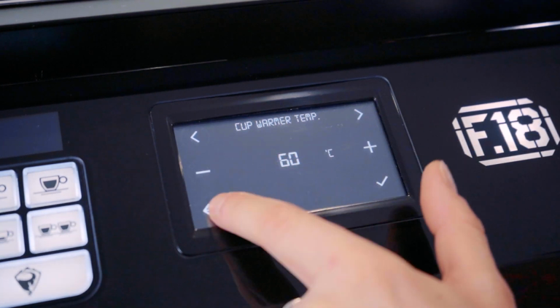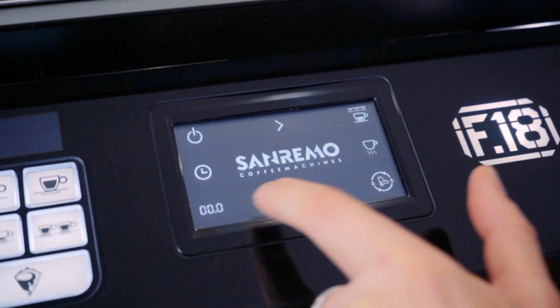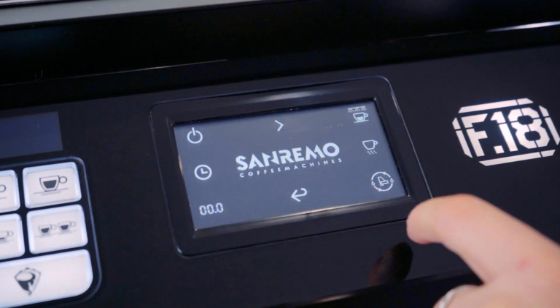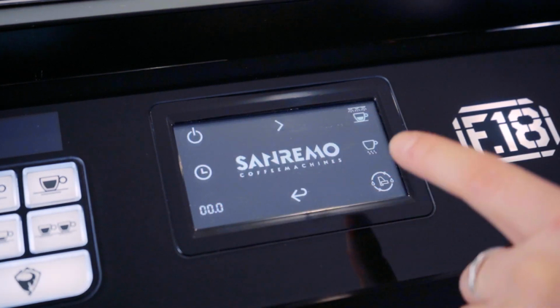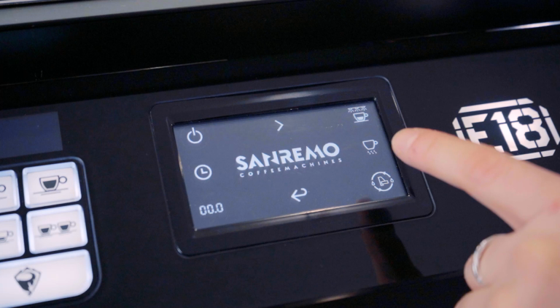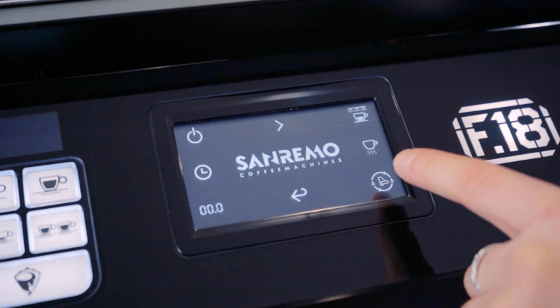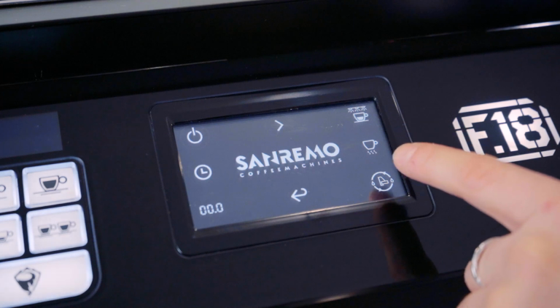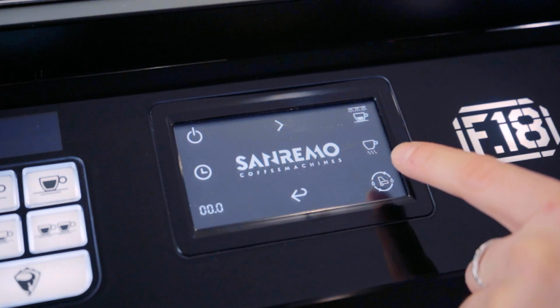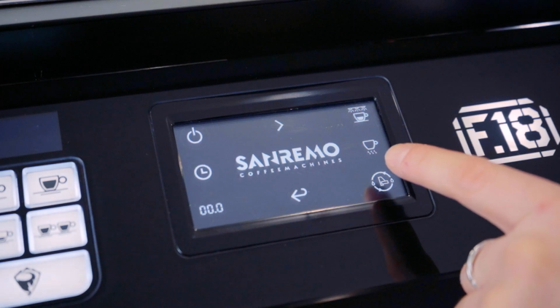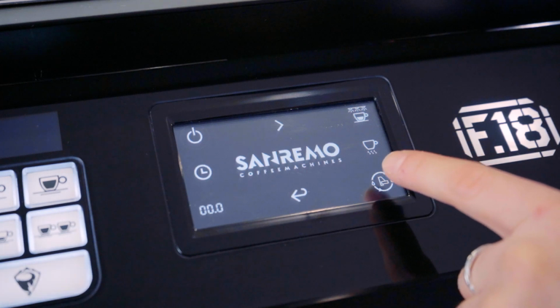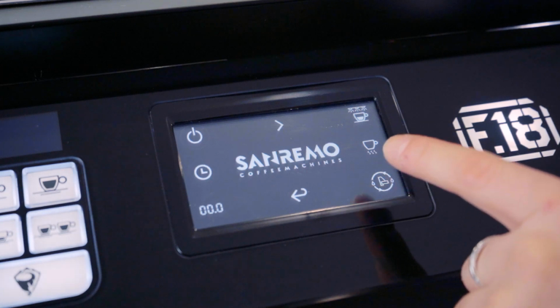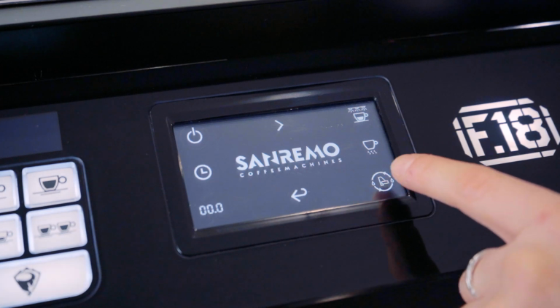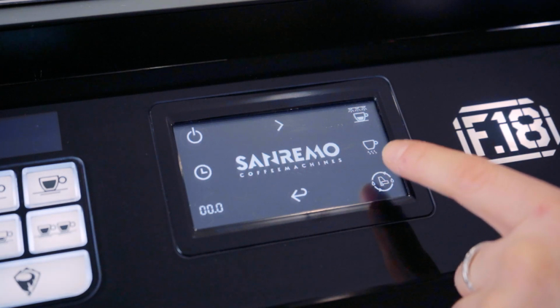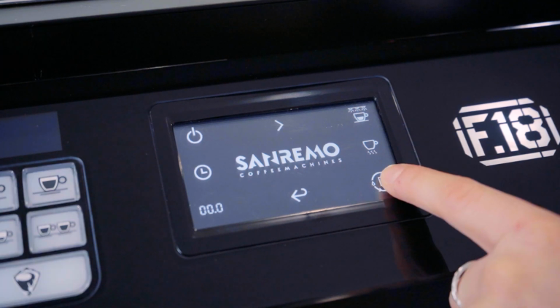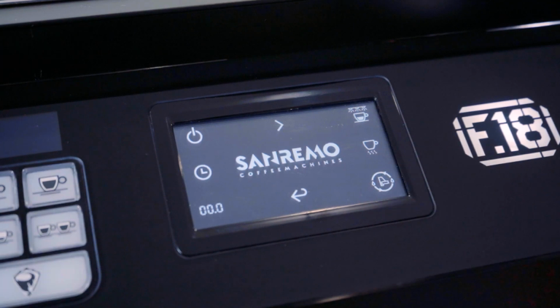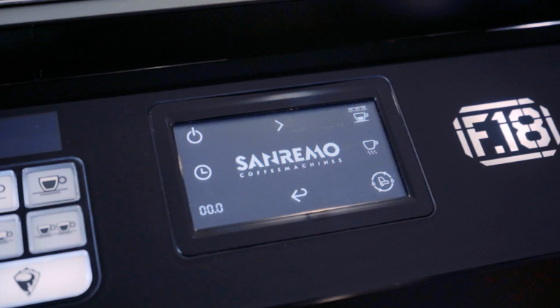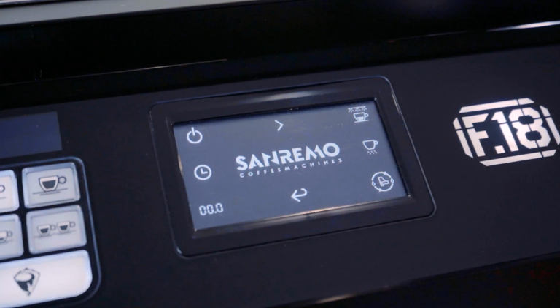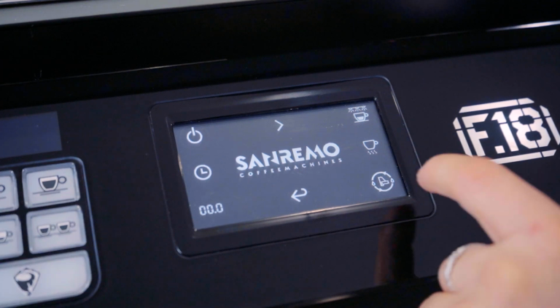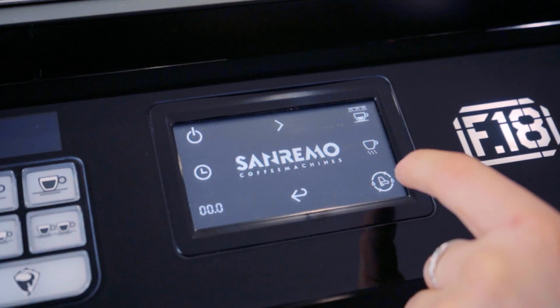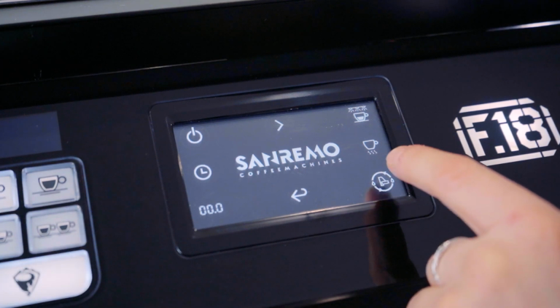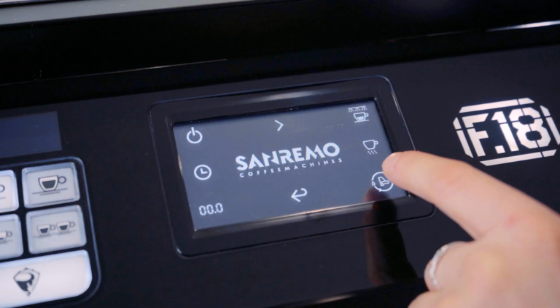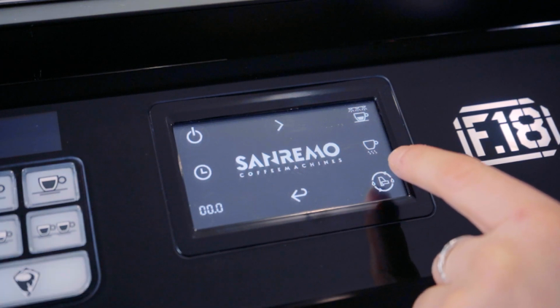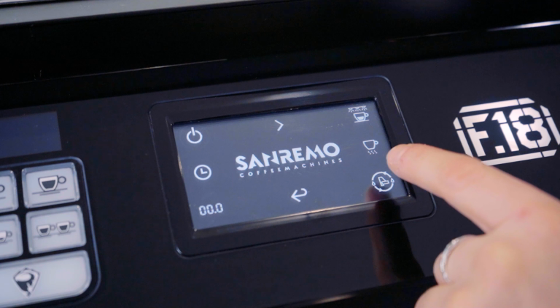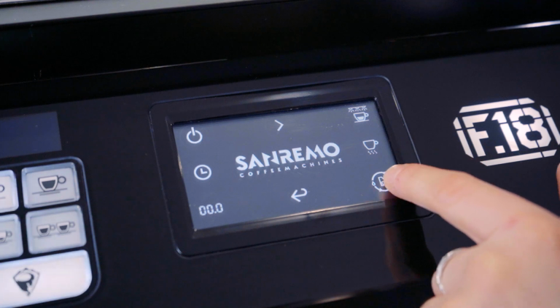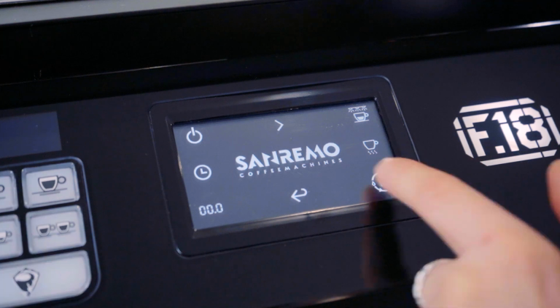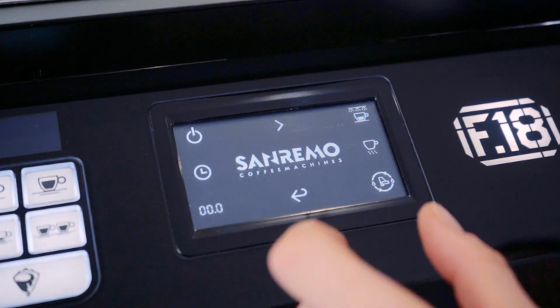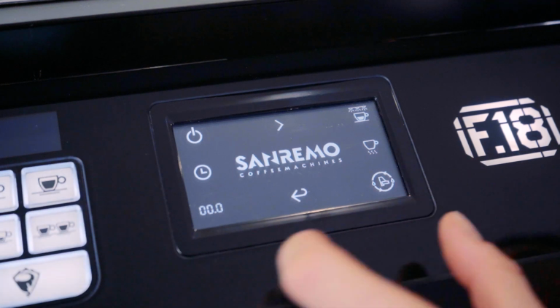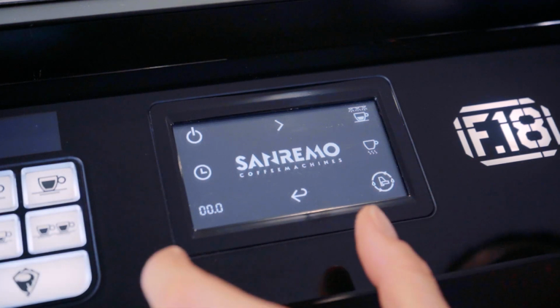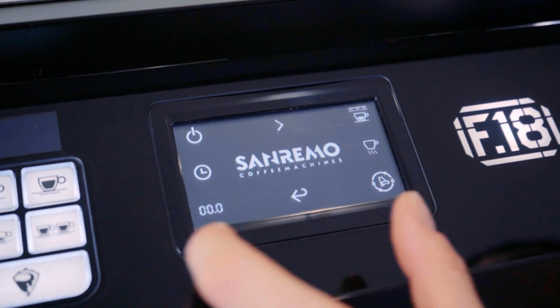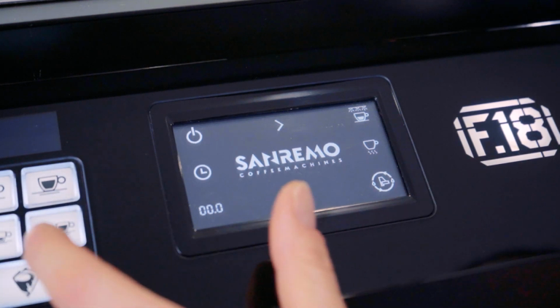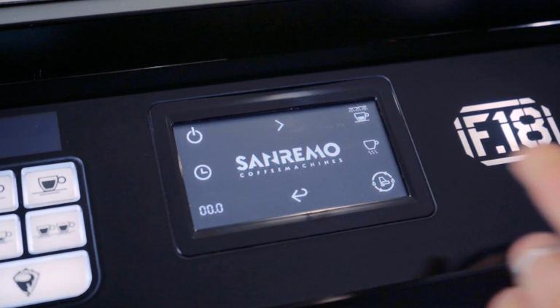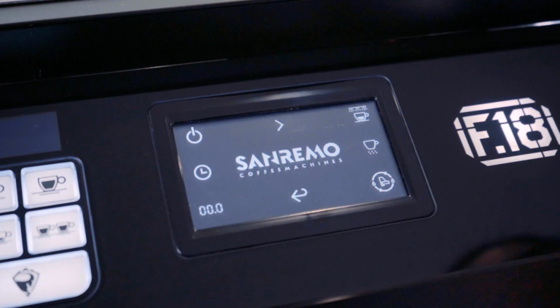Cleaning cycle — if you activate a cleaning cycle, to turn it off you can press the buttons.